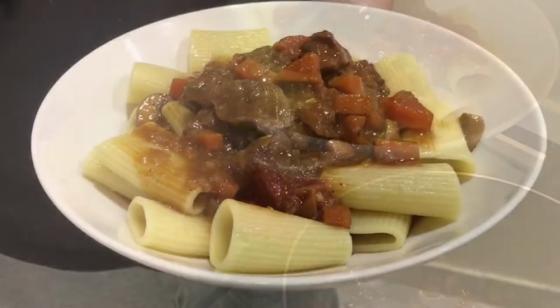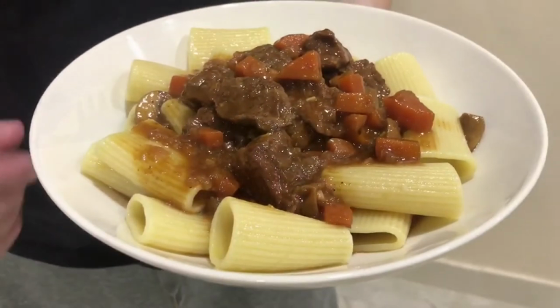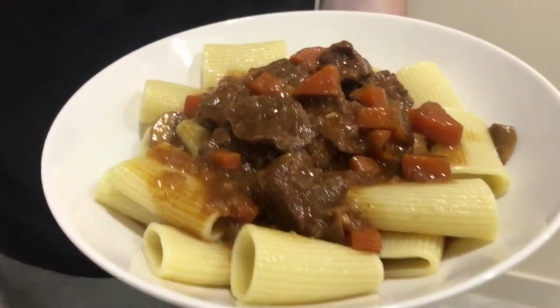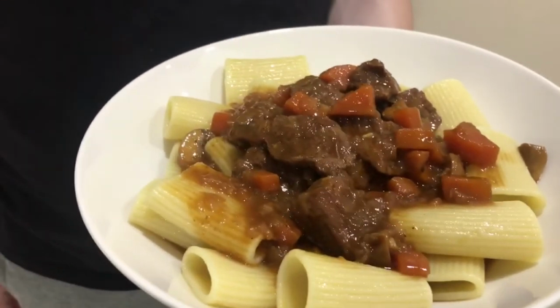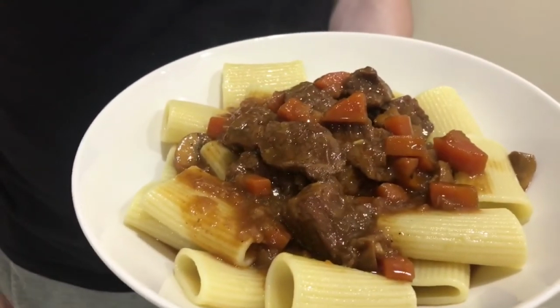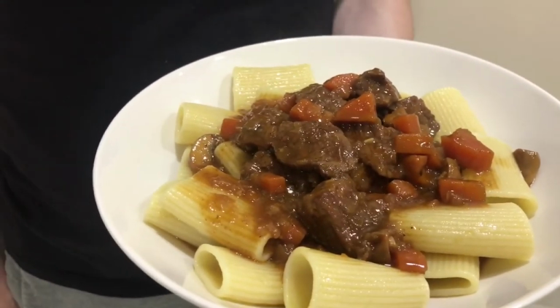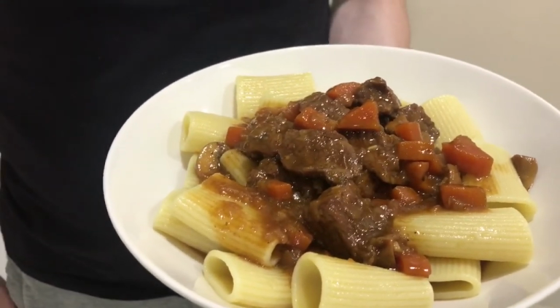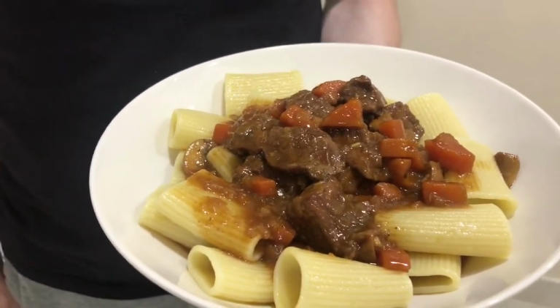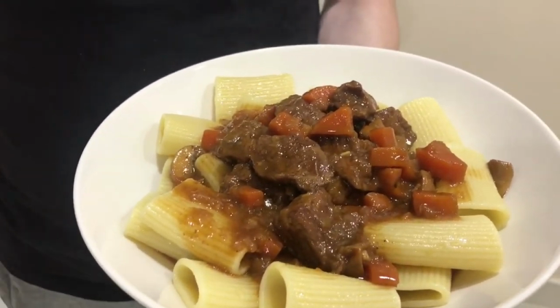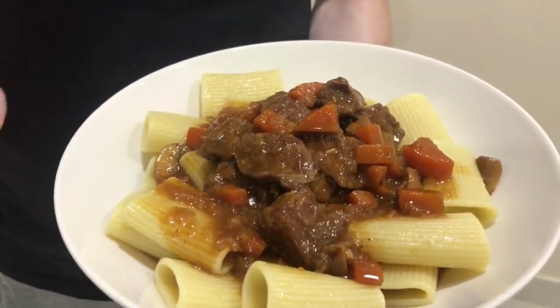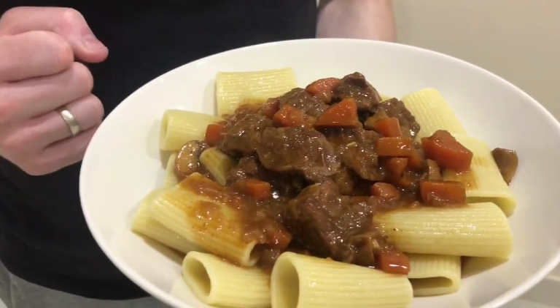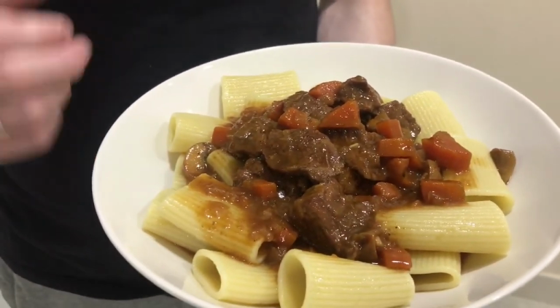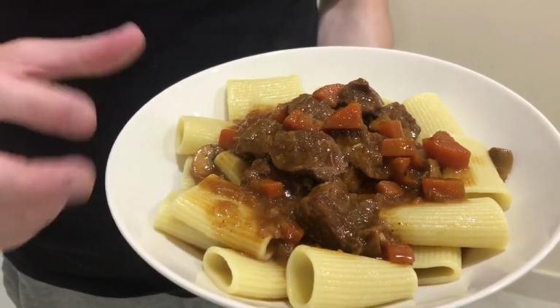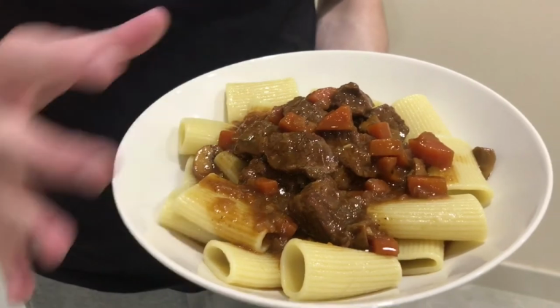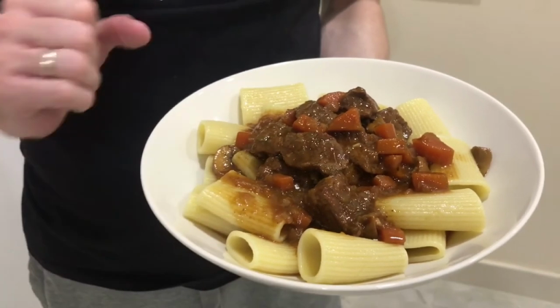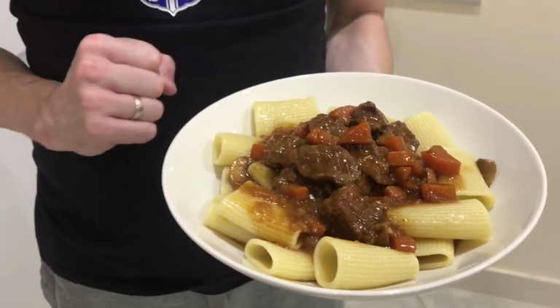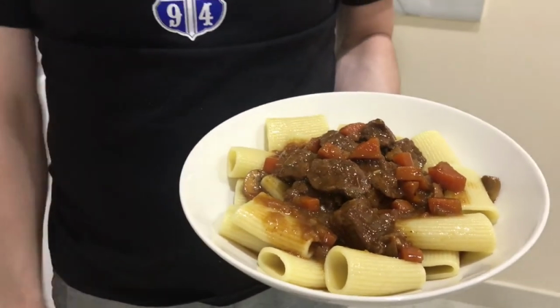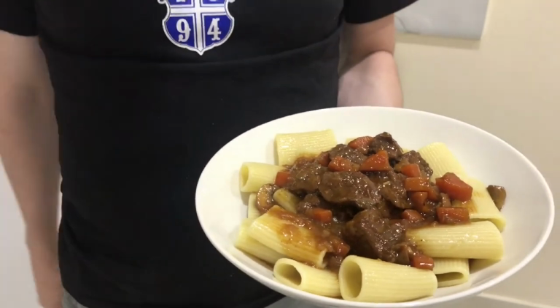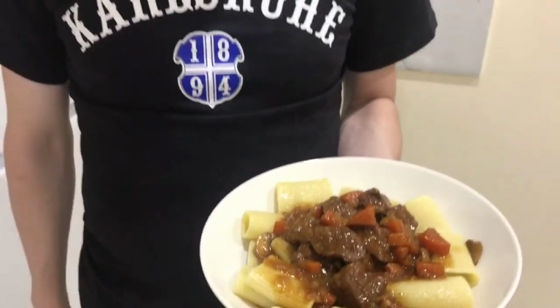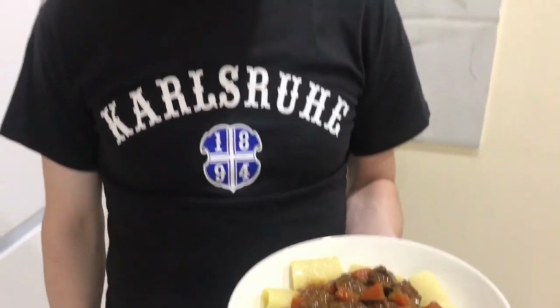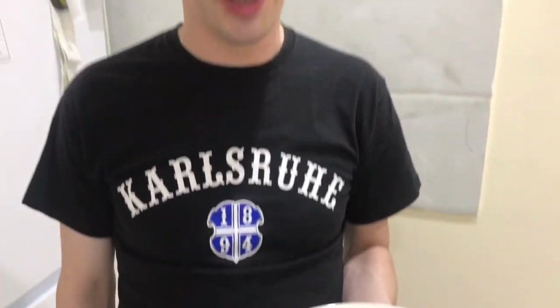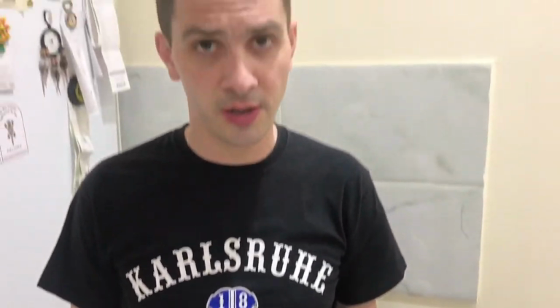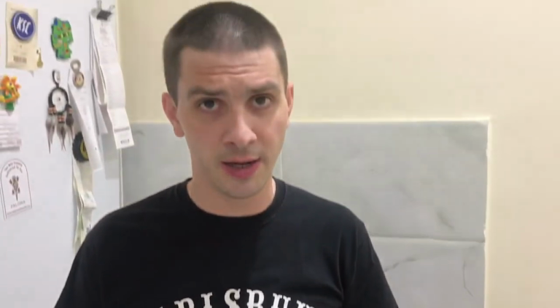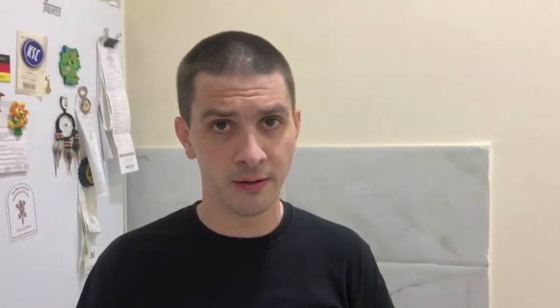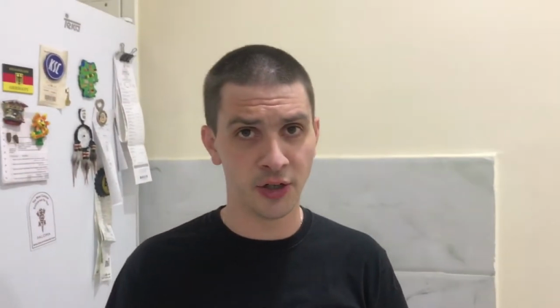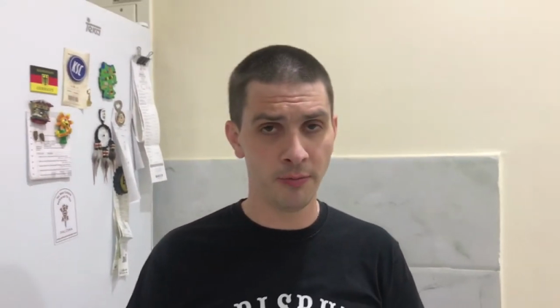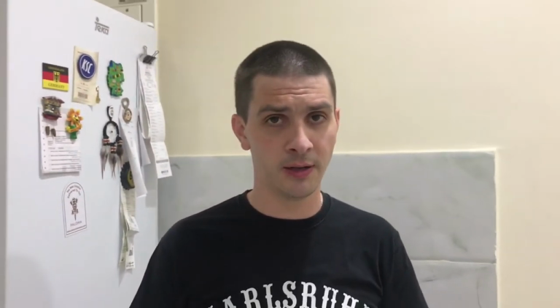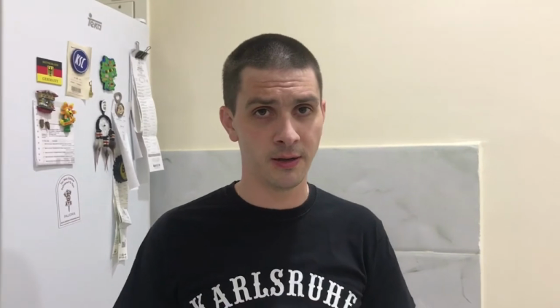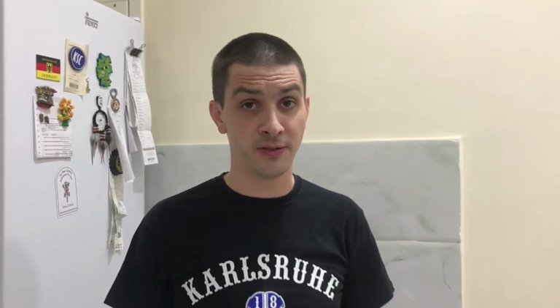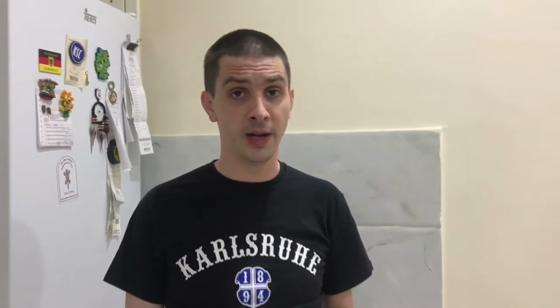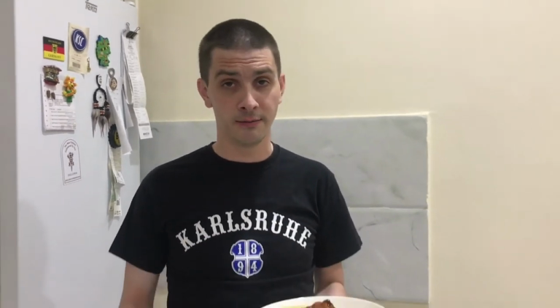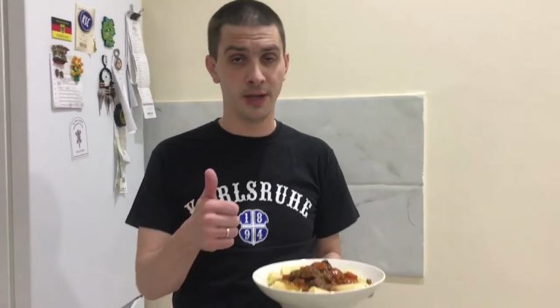Here we have the dish ready to eat — beef ragu on top of some nice pasta. Enjoy it, enjoy cooking the dish at home, and let us know how you like it. Enjoy!